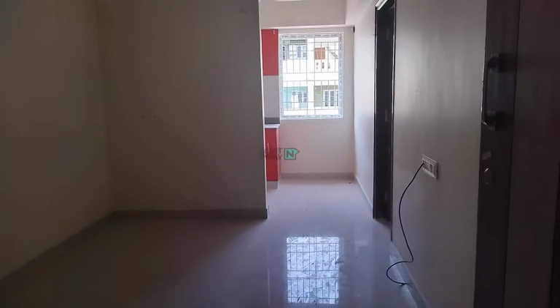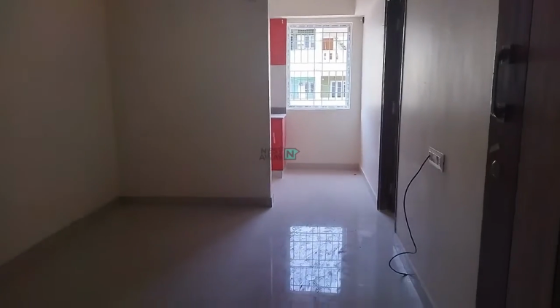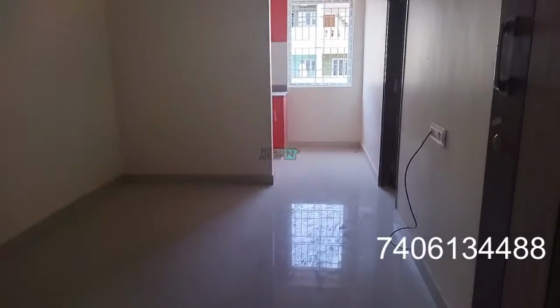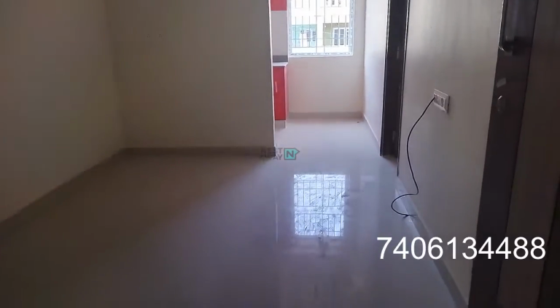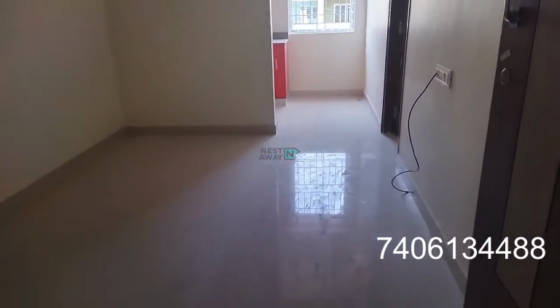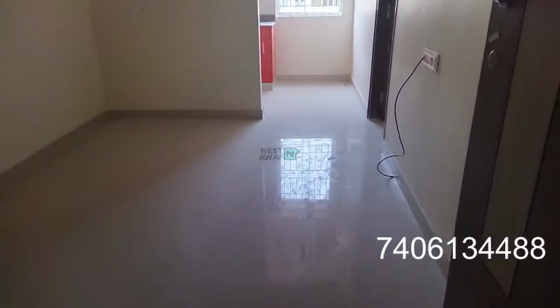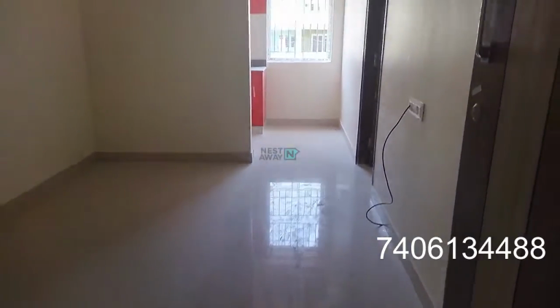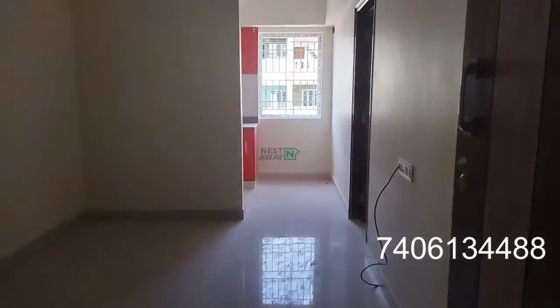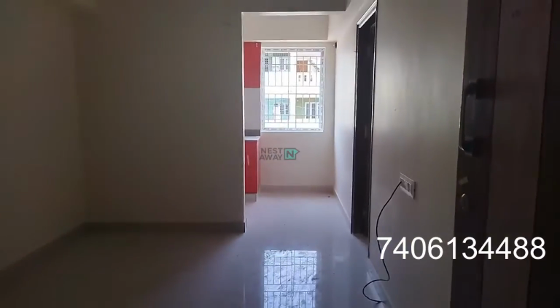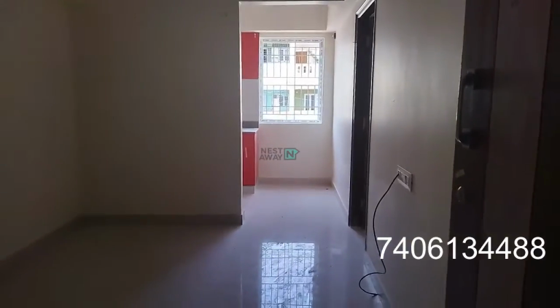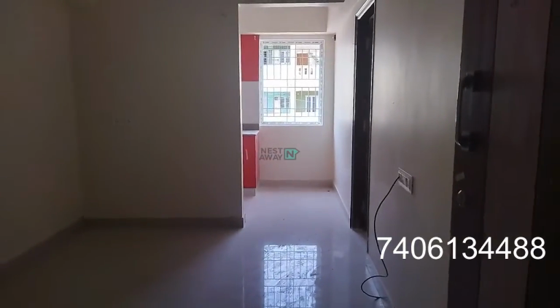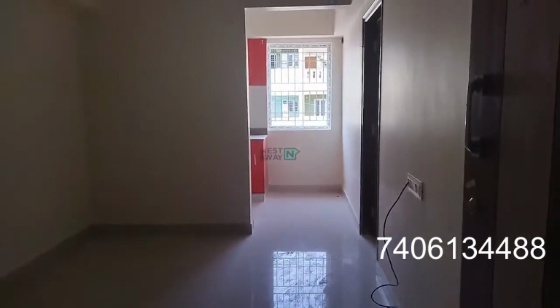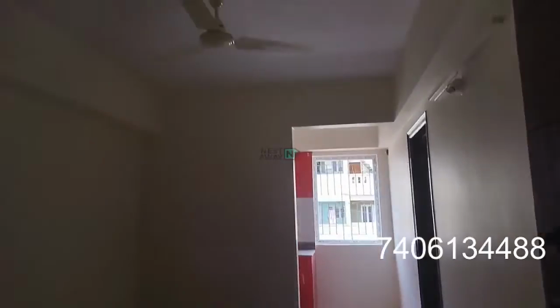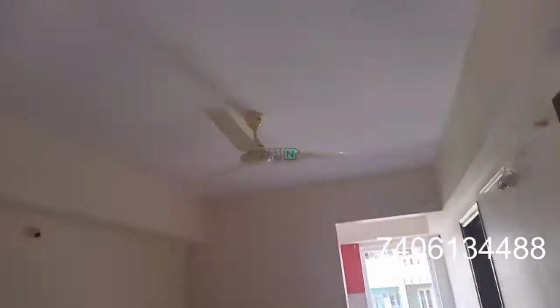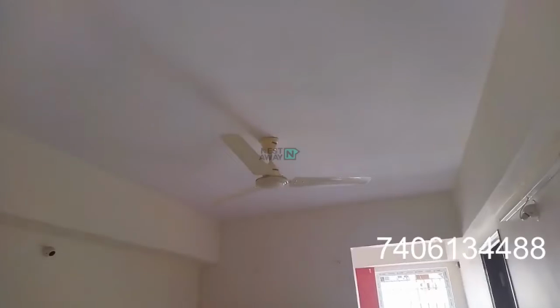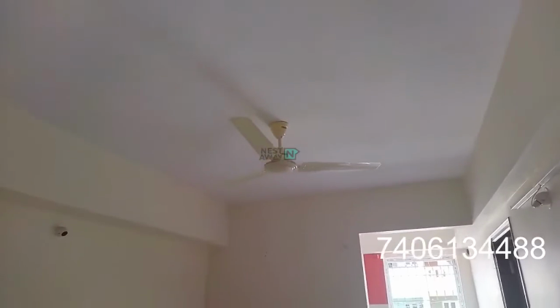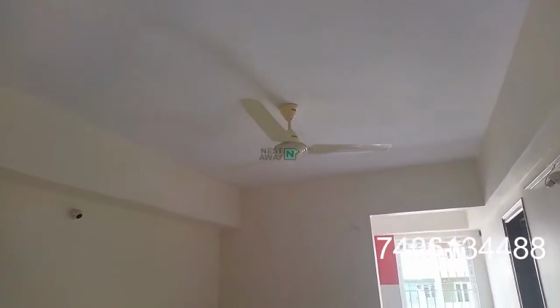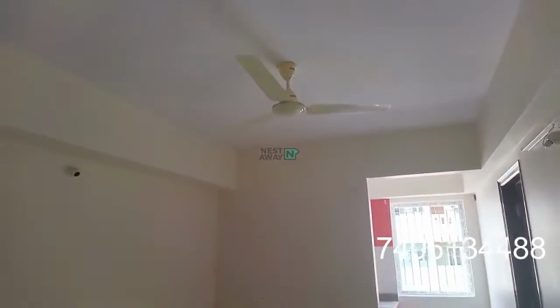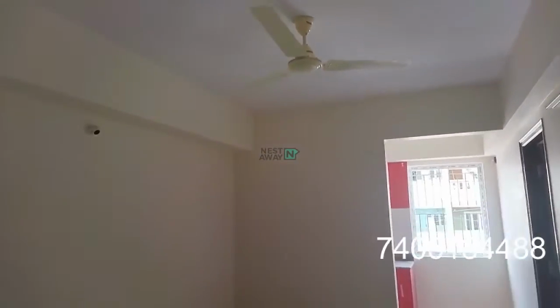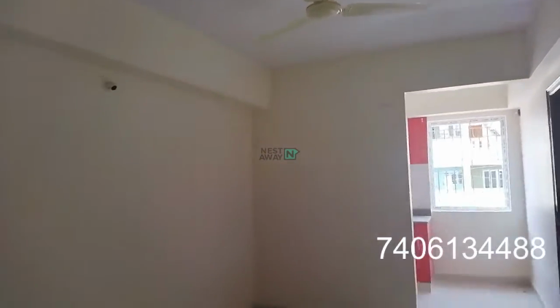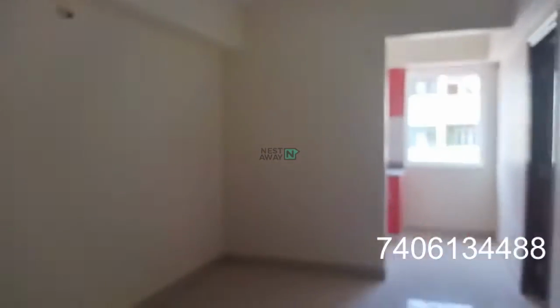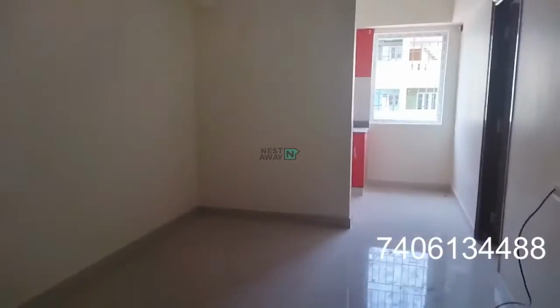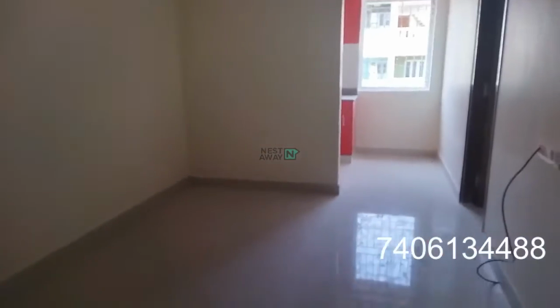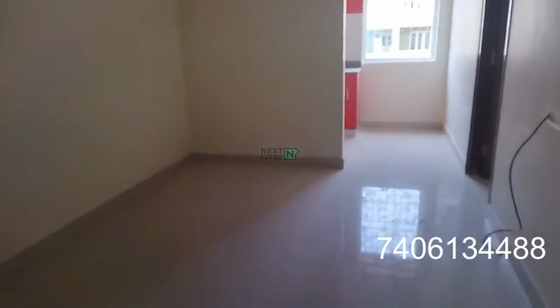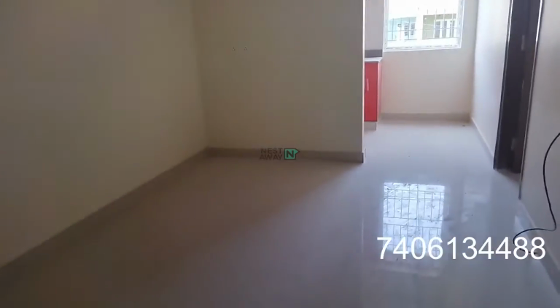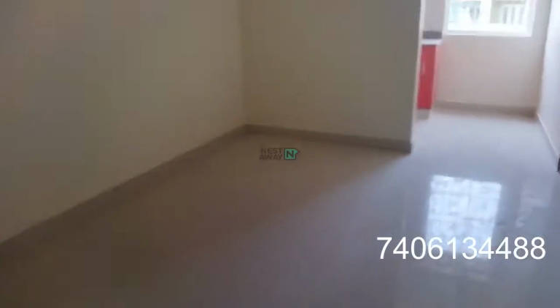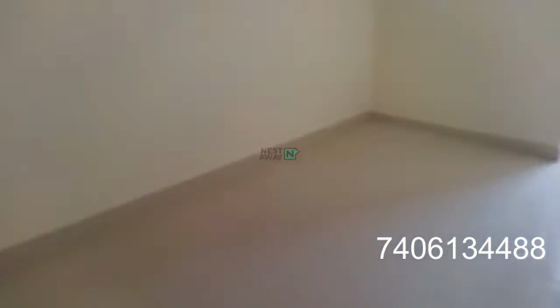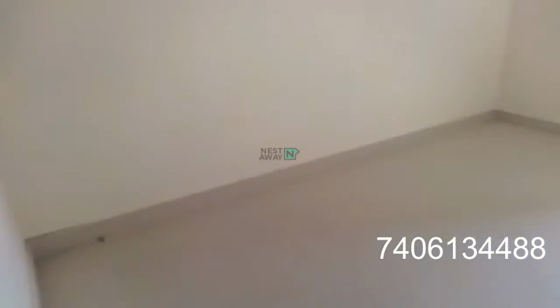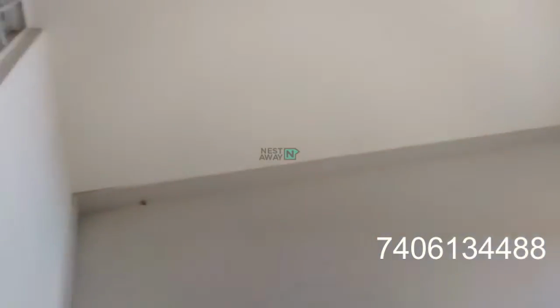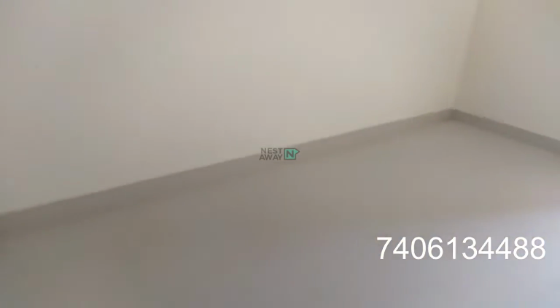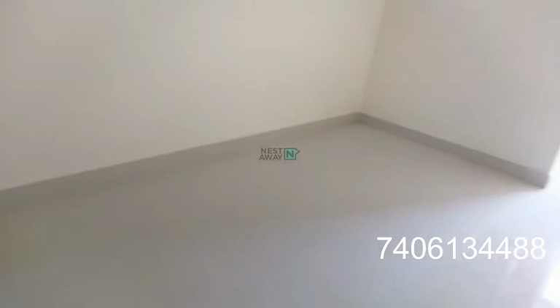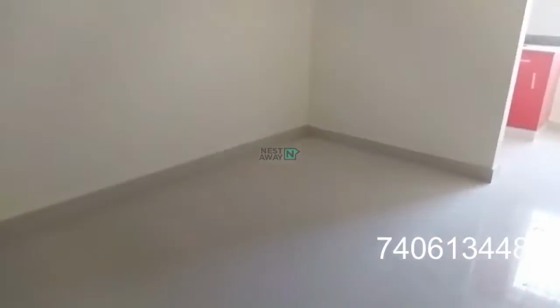At the entrance you have a hall. The dead end is a kitchen. A fan is available, and it's quite a spacious hall.